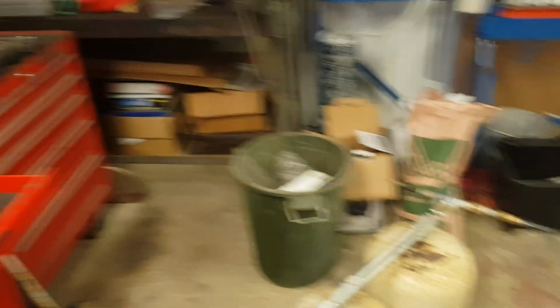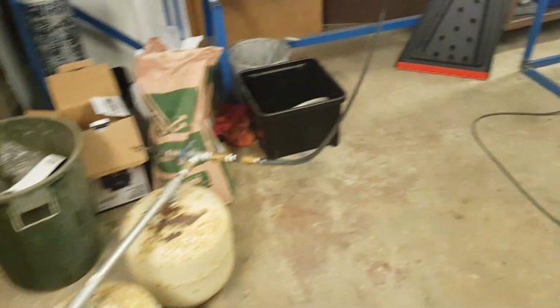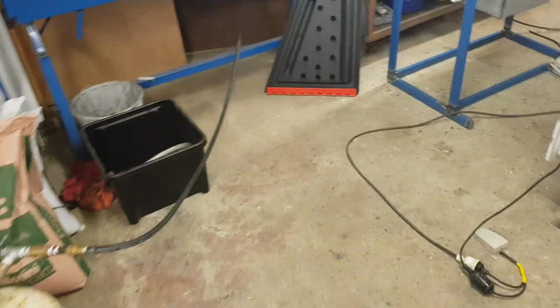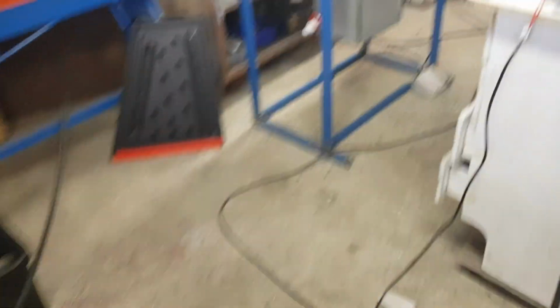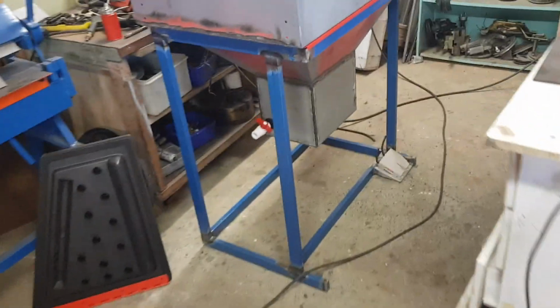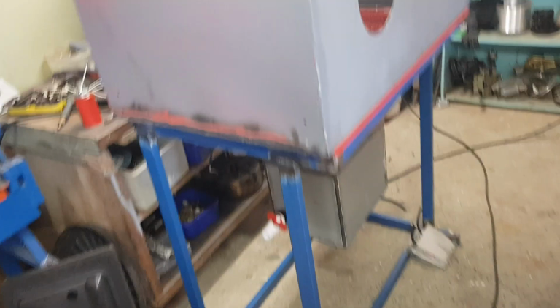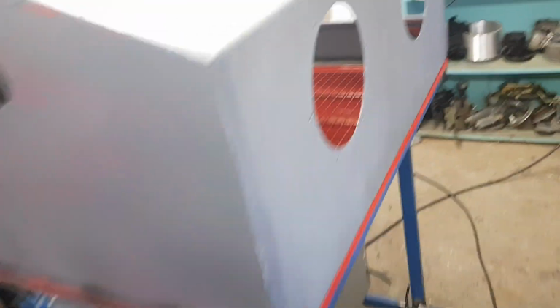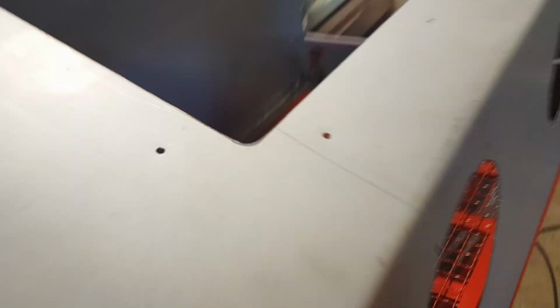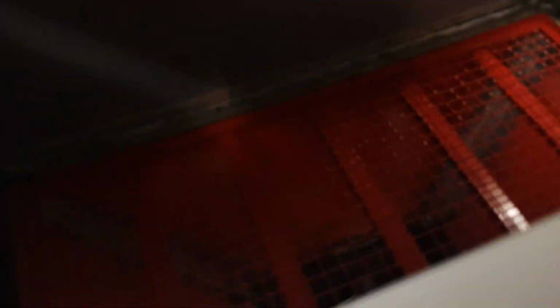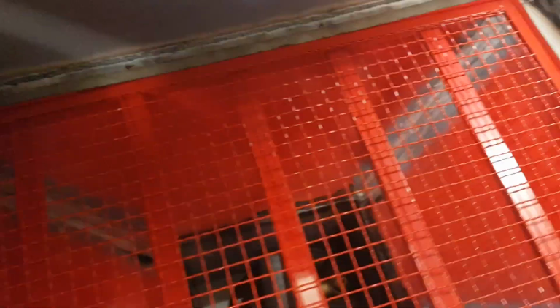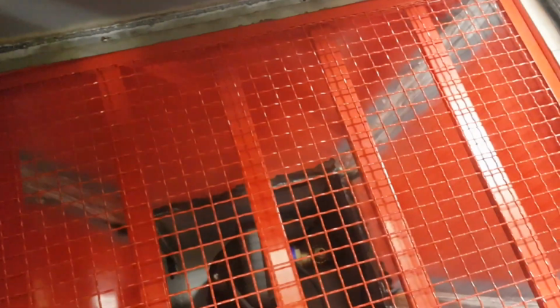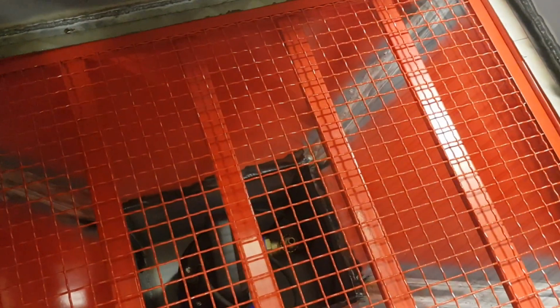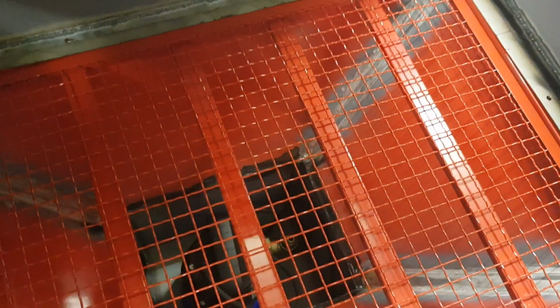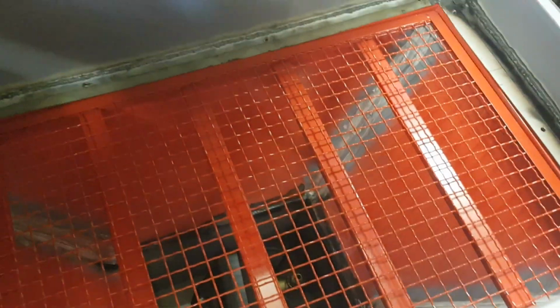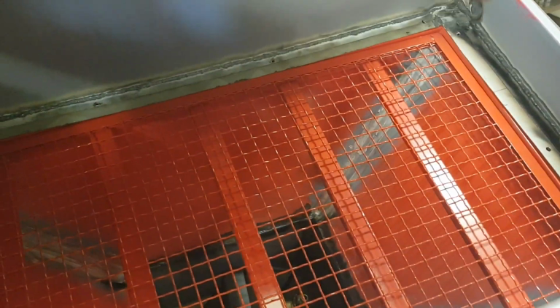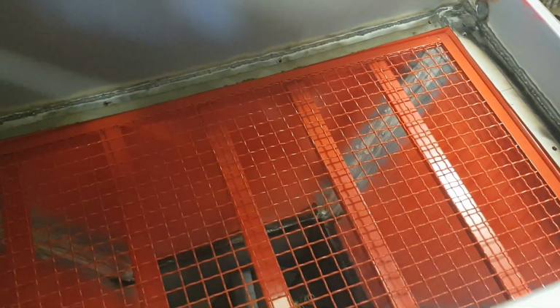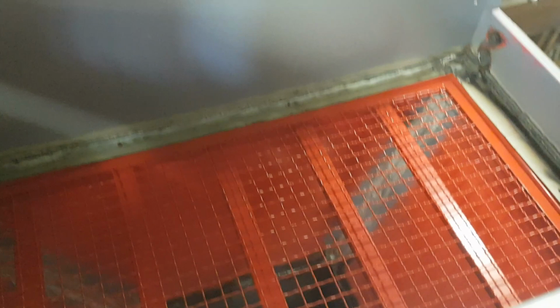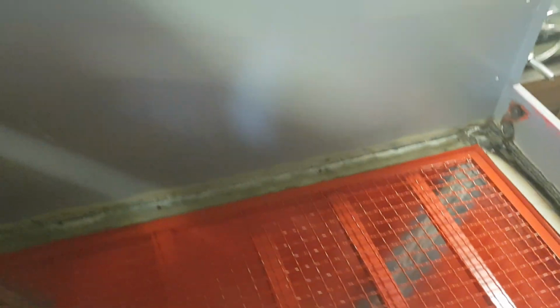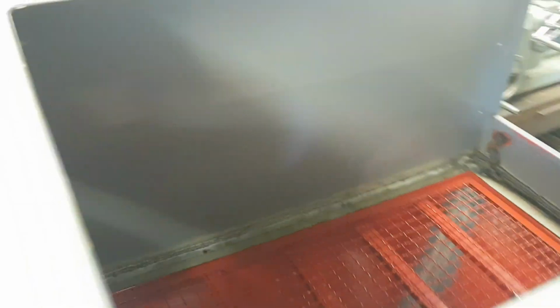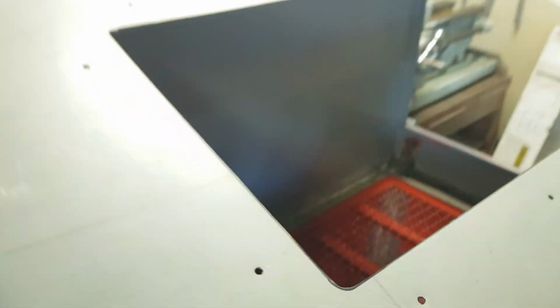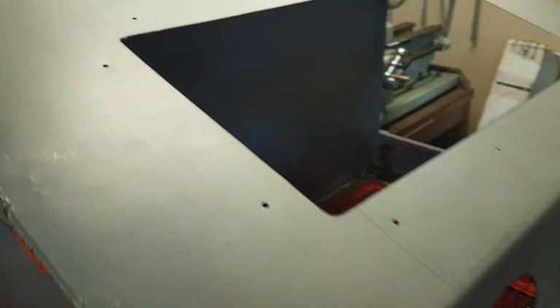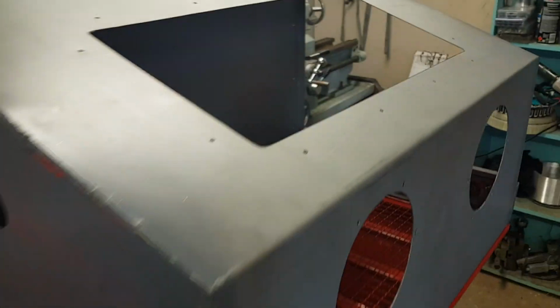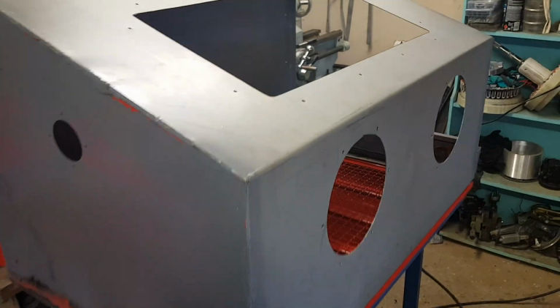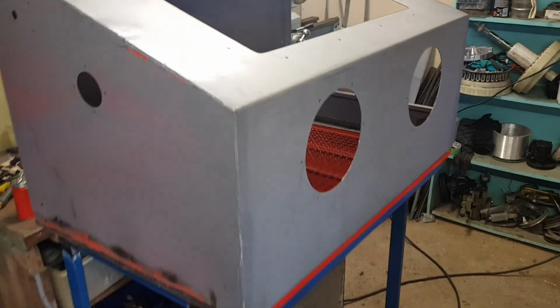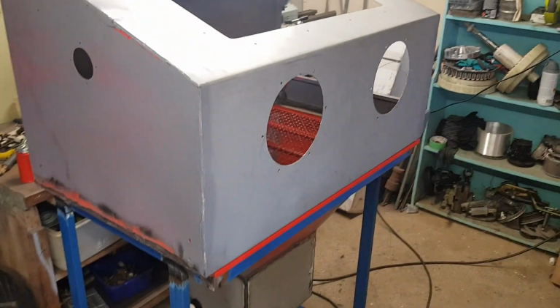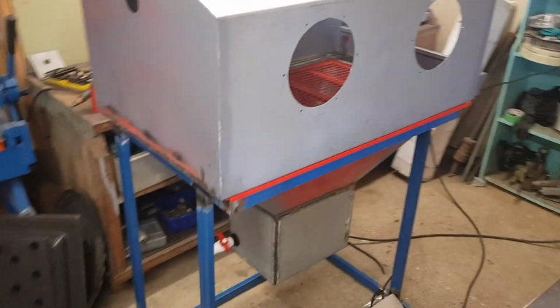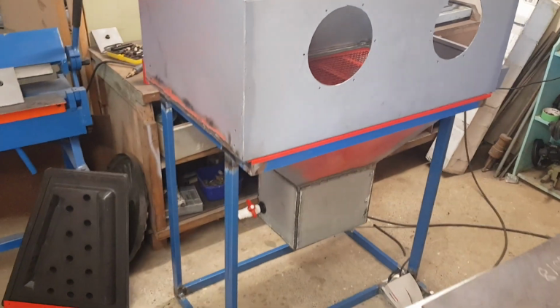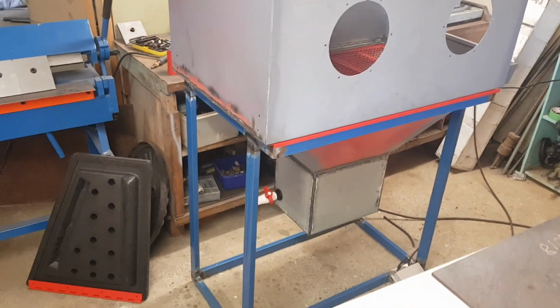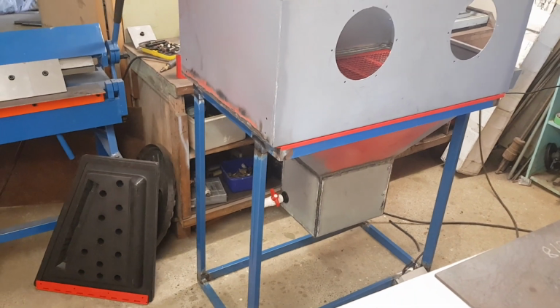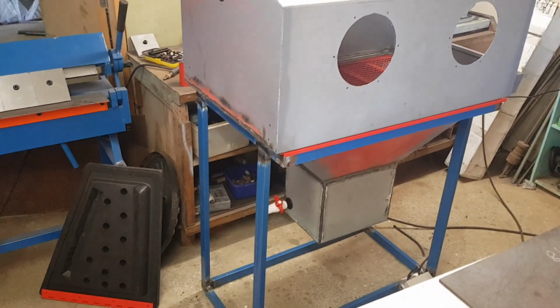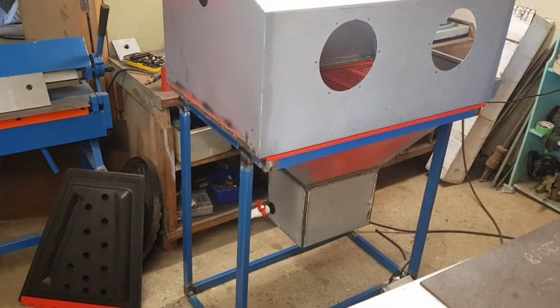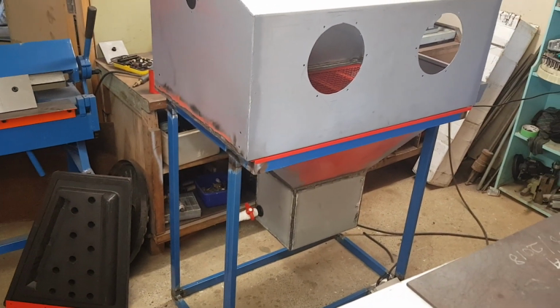And finally a couple of questions on plumbing. As you can see the pump's set up in this one ready to go — I will be plumbing that up shortly and doing a bit of wiring, so I'll cover that when I get to doing a little bit more on this box.